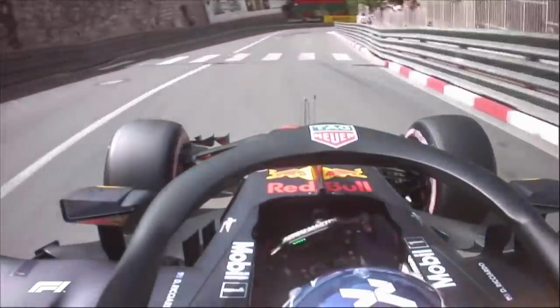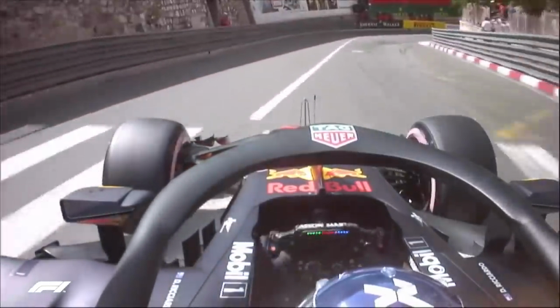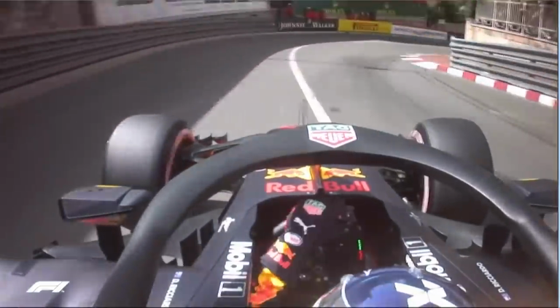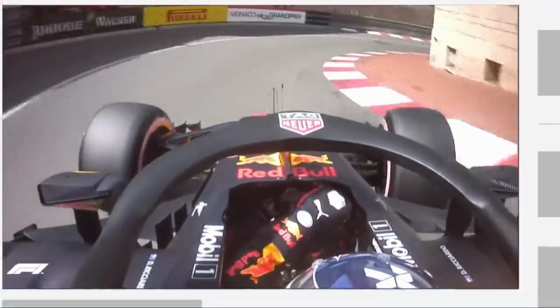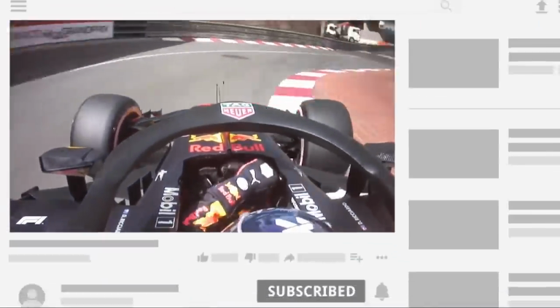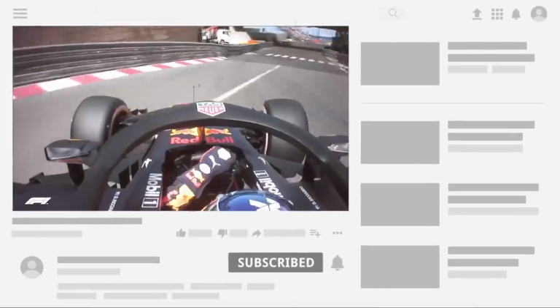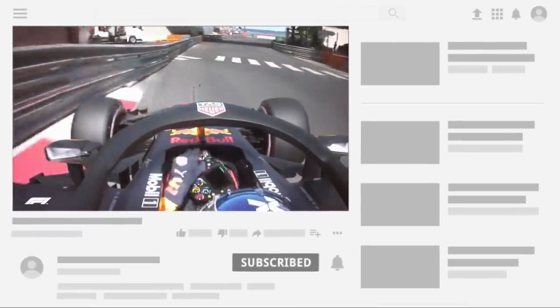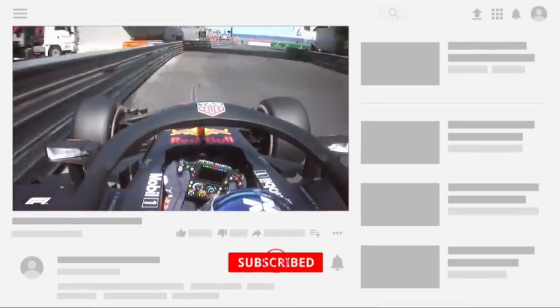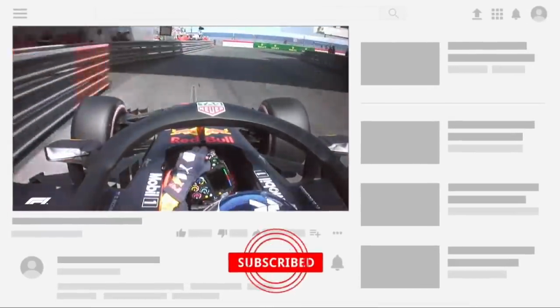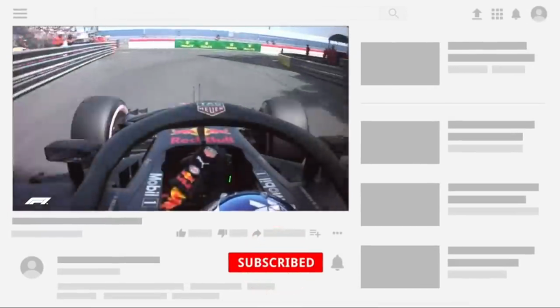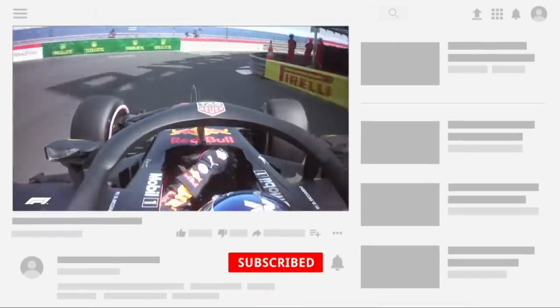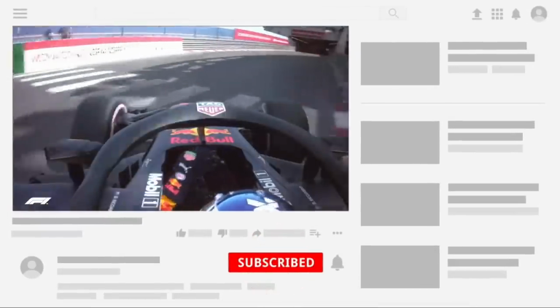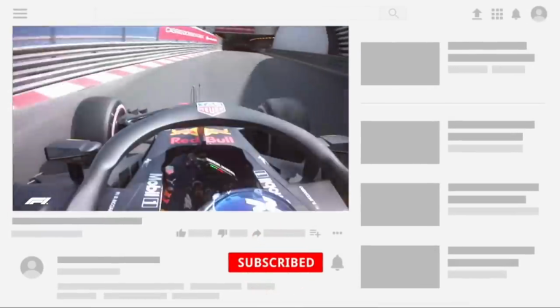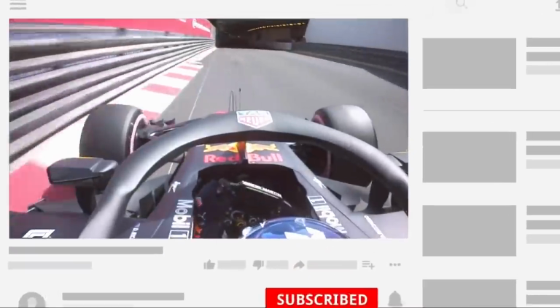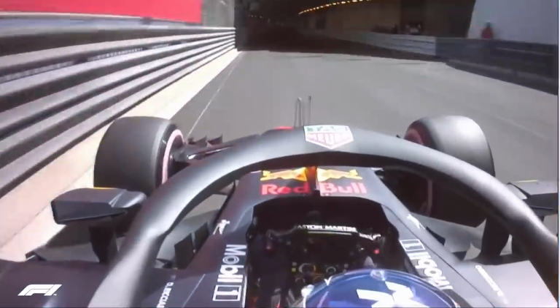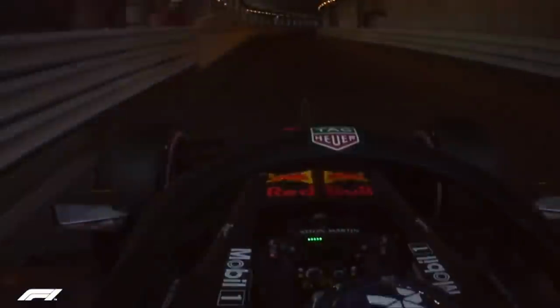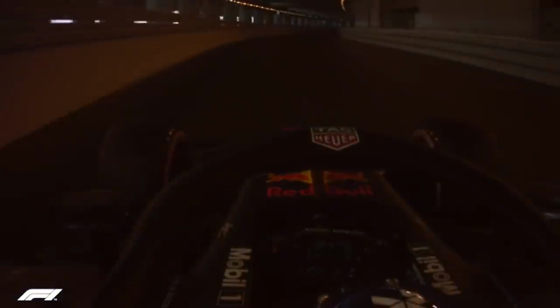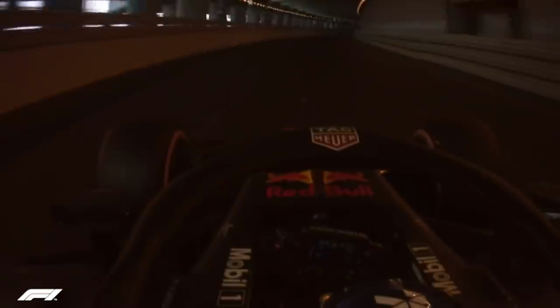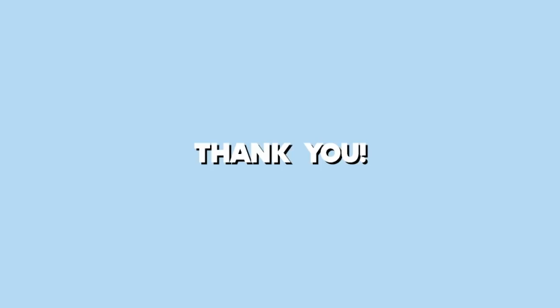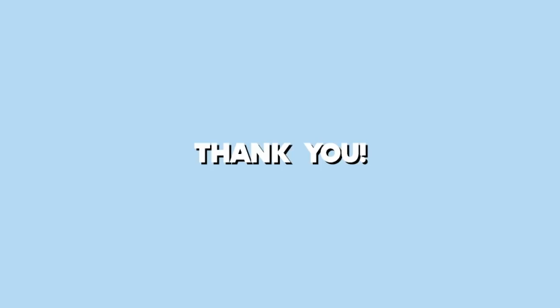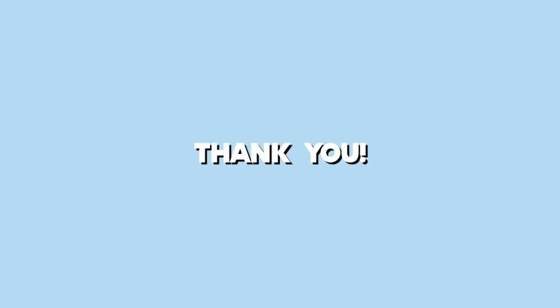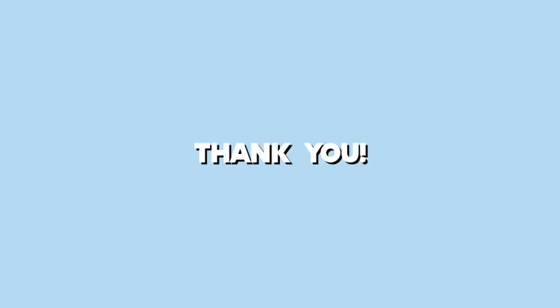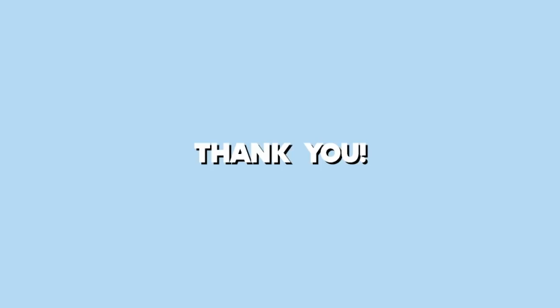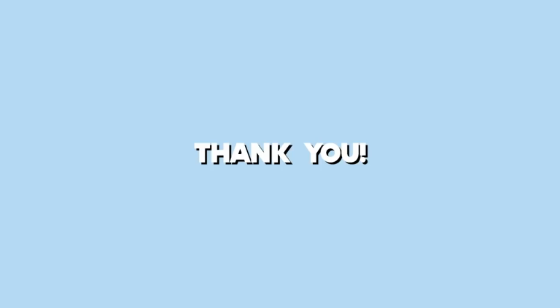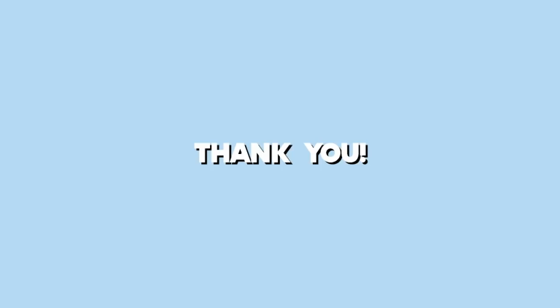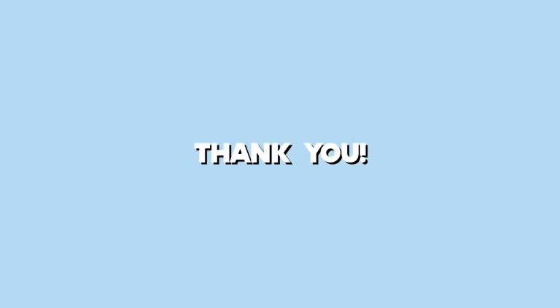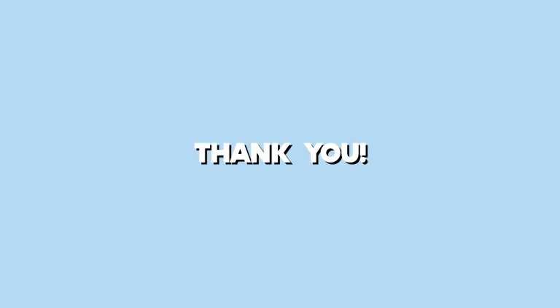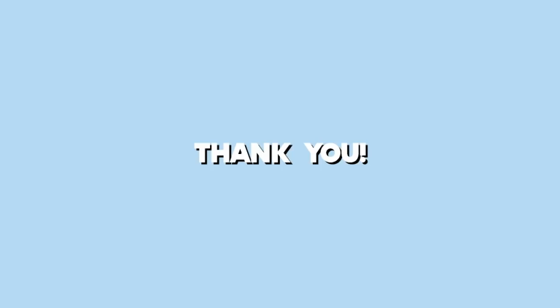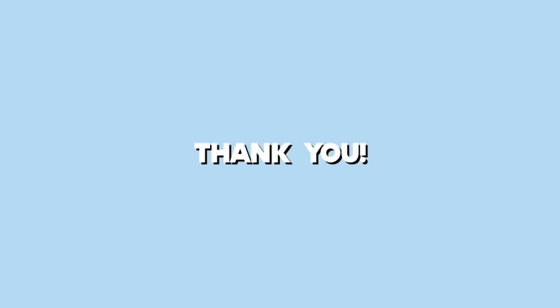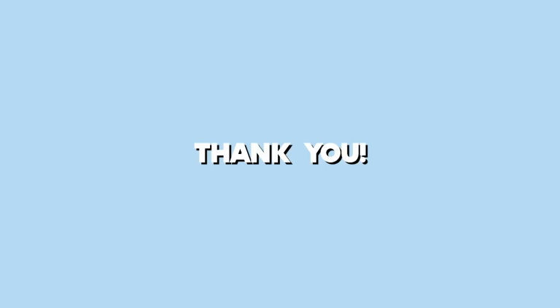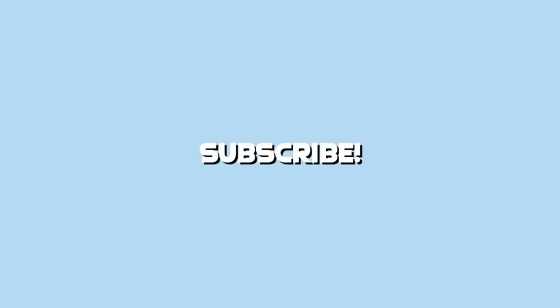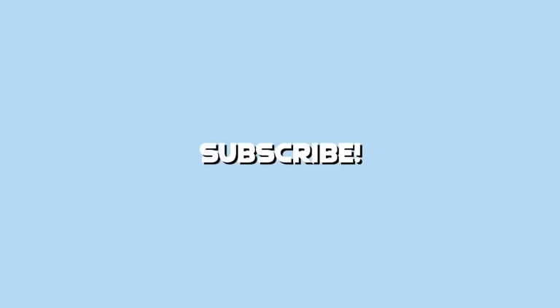Before I carry on with the improvements to Monaco, I'd like to ask you to consider subscribing. It's free, only takes a few seconds, and you can always unsubscribe later. I'd like to thank you all for the support on the channel recently — the growth has been incredible. If you want to join this awesome community of F1 fans, subscribe. Thanks.